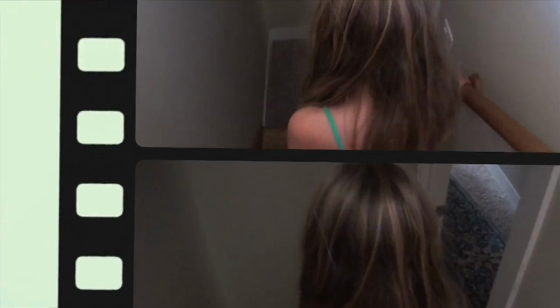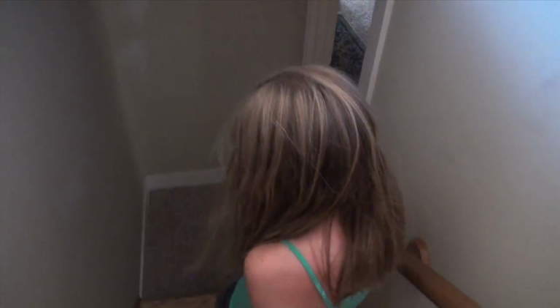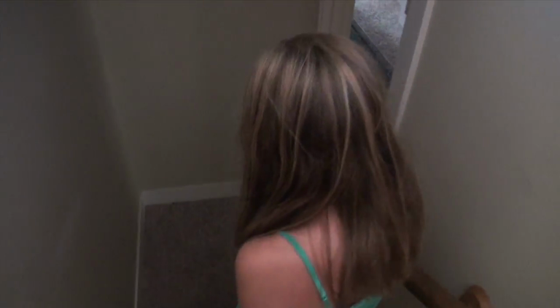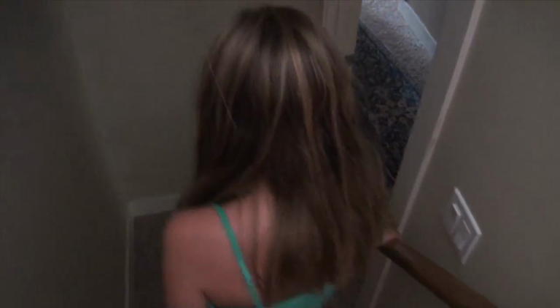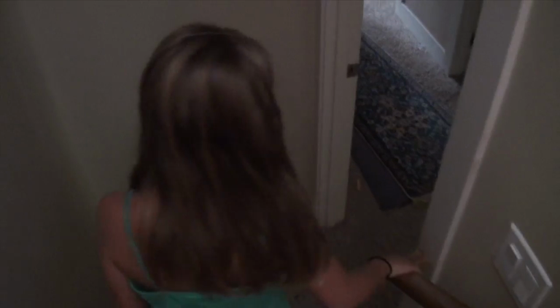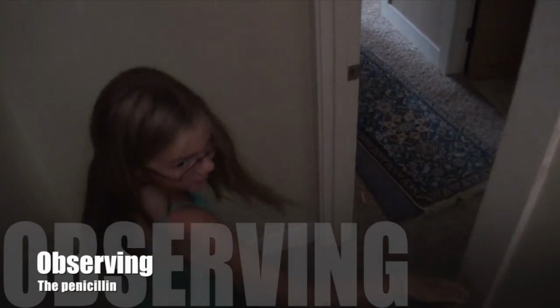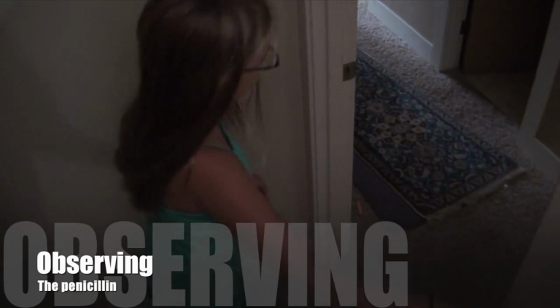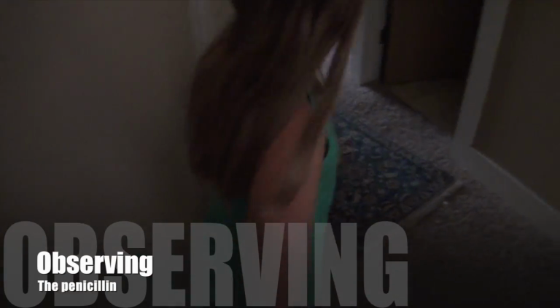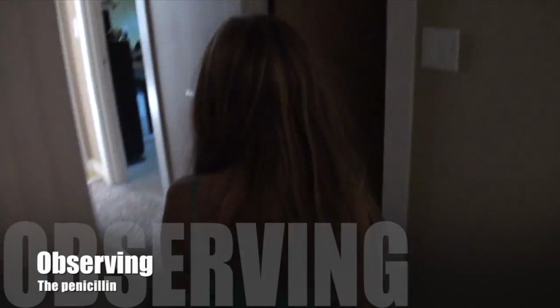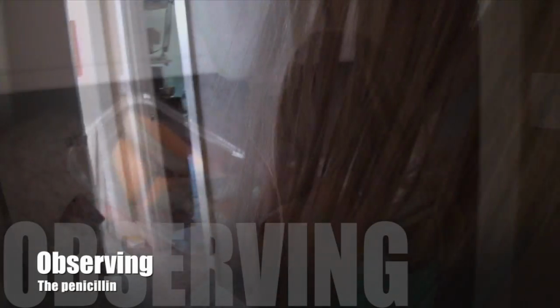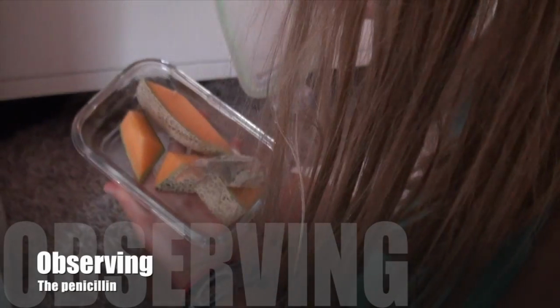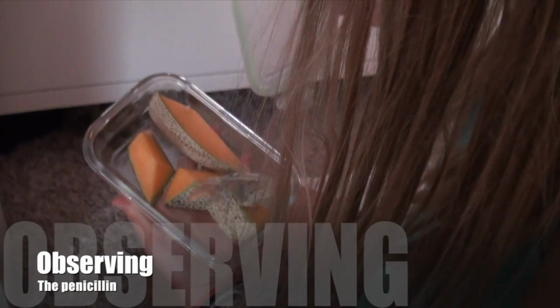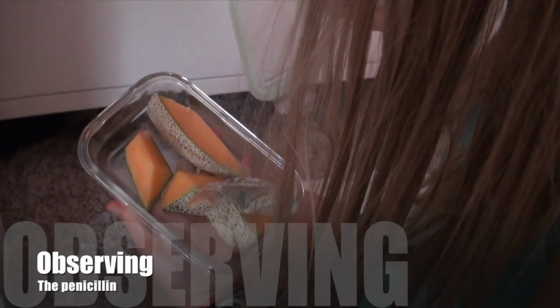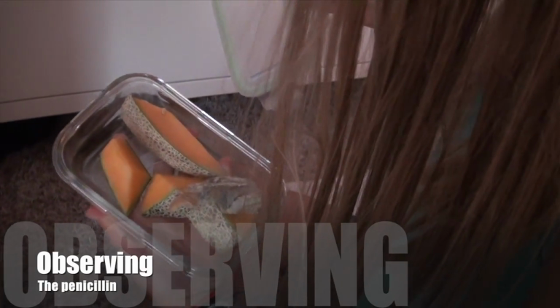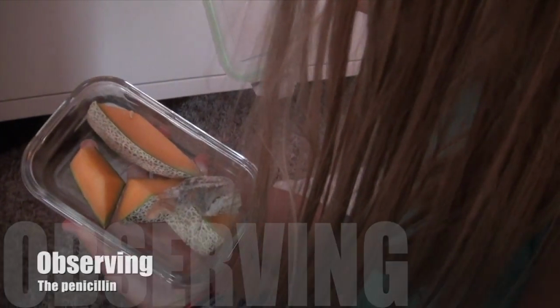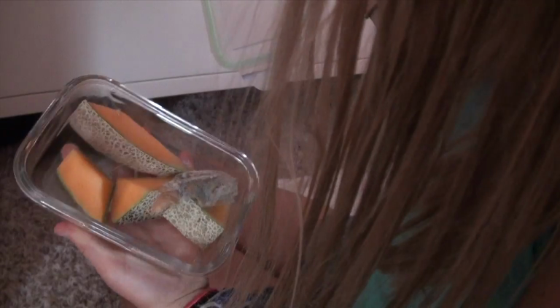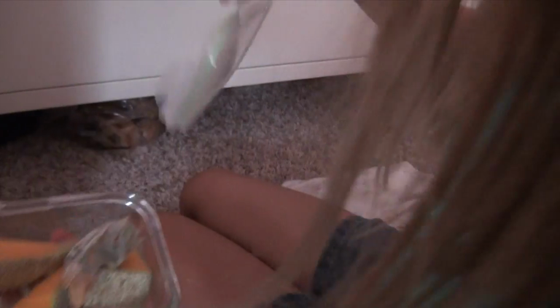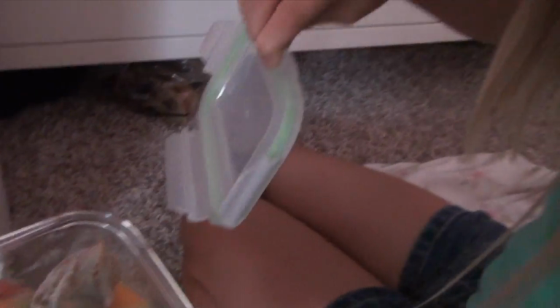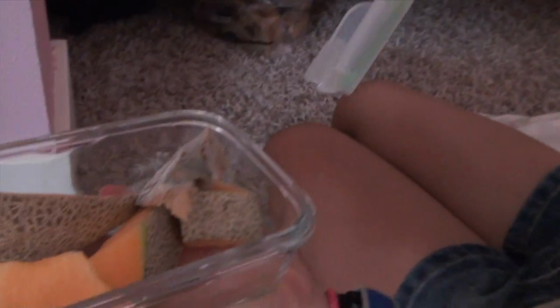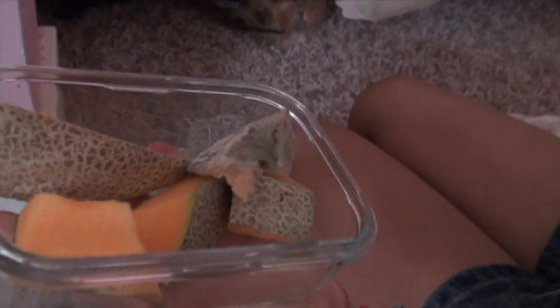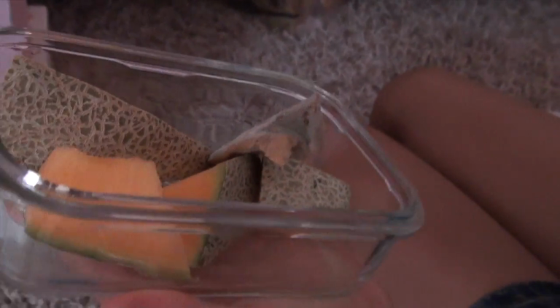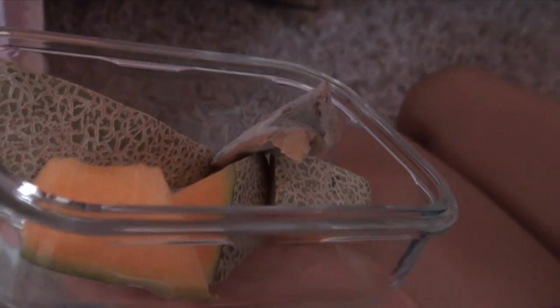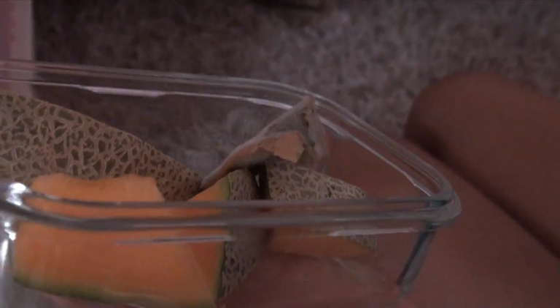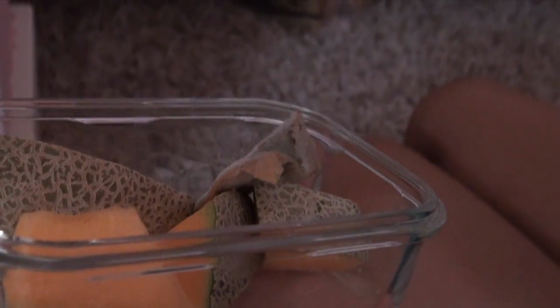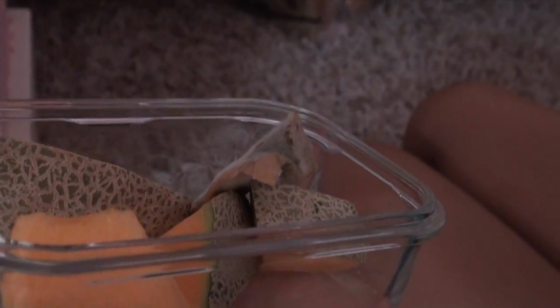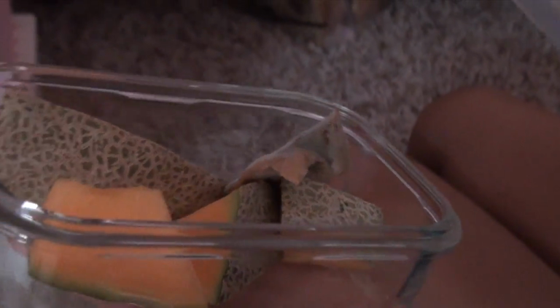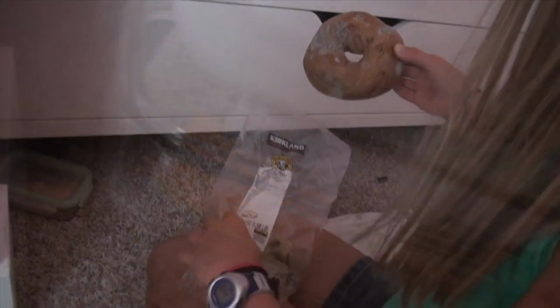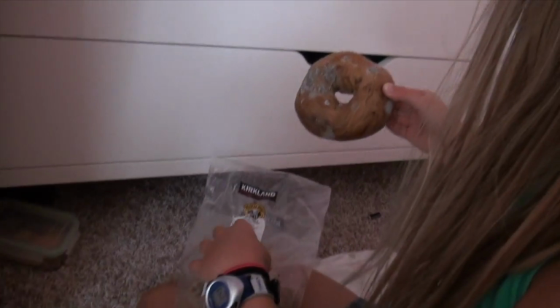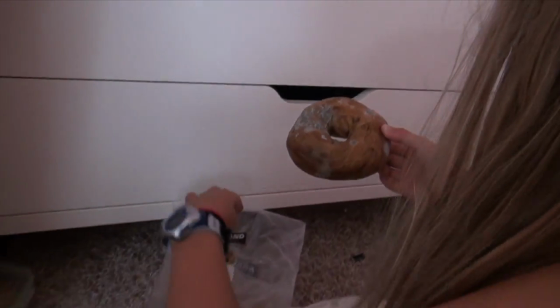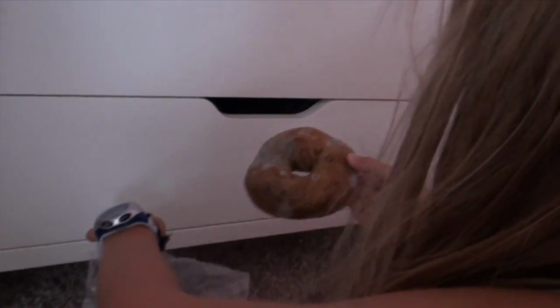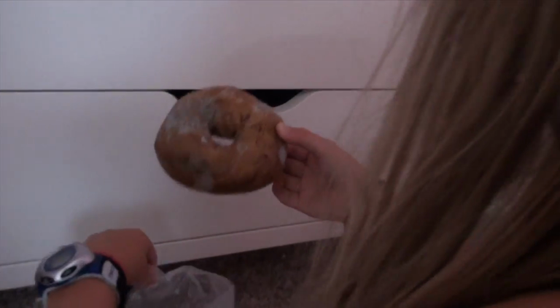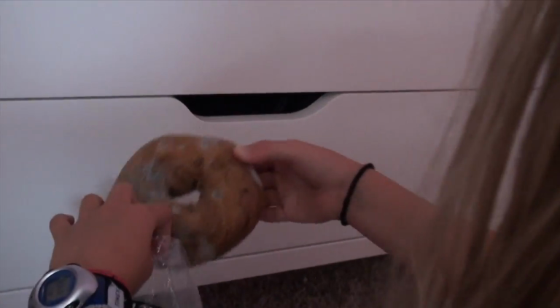It has been two days since we set up the culture, and it's time to check on our mold. As you can see, the cantaloupe seems to have grown nothing, but the bagel there has completely been covered. The other bagel, too, has been covered in mold. That's interesting.